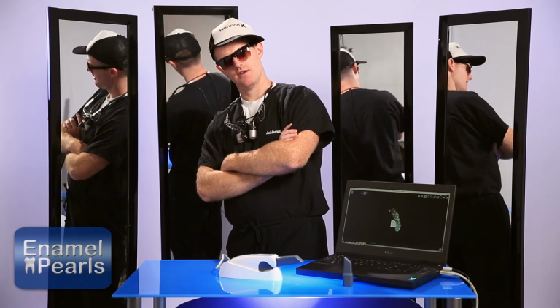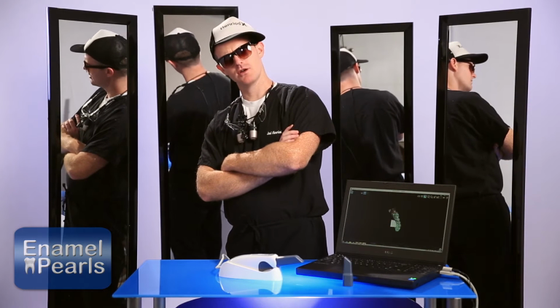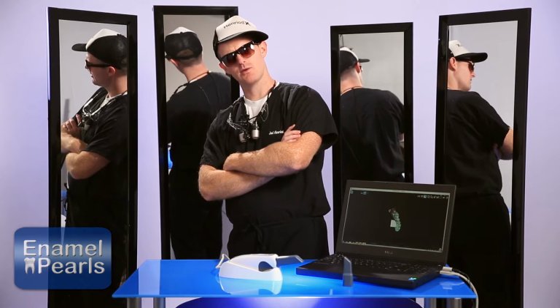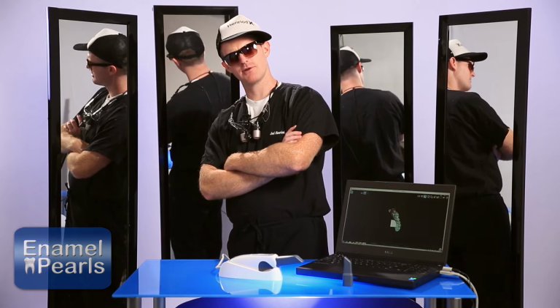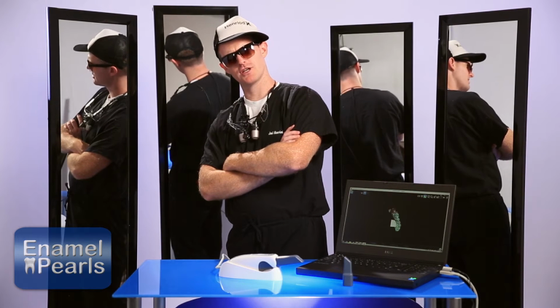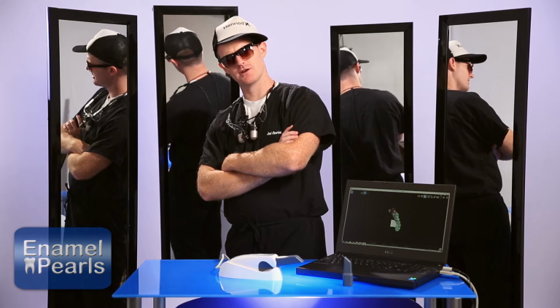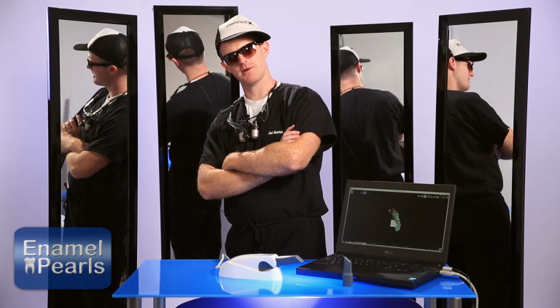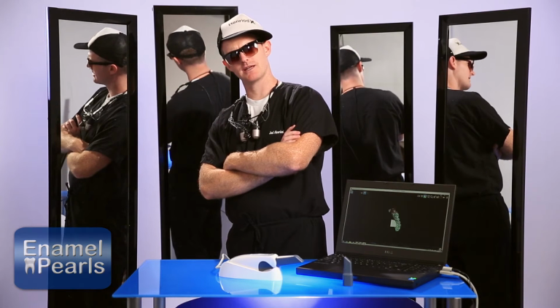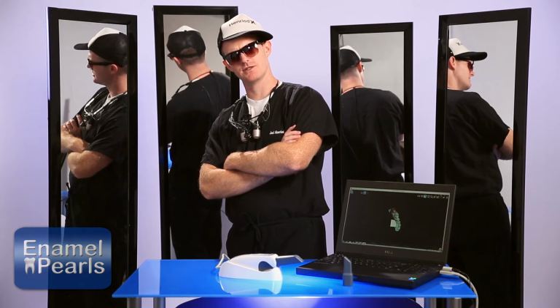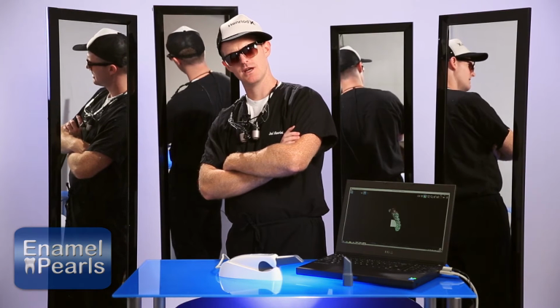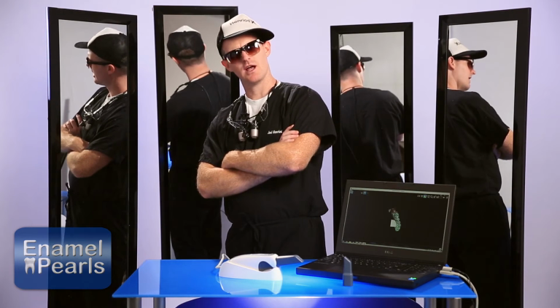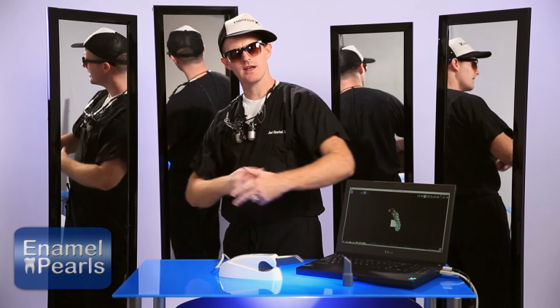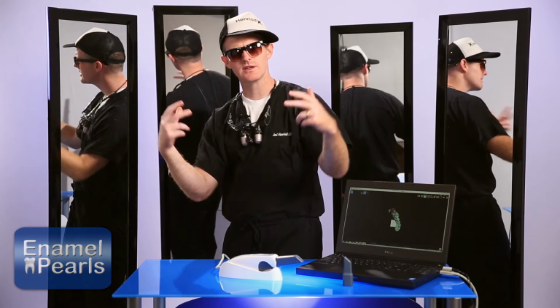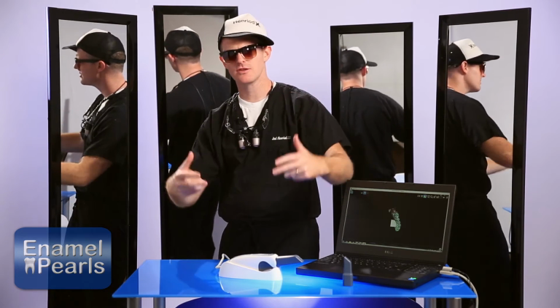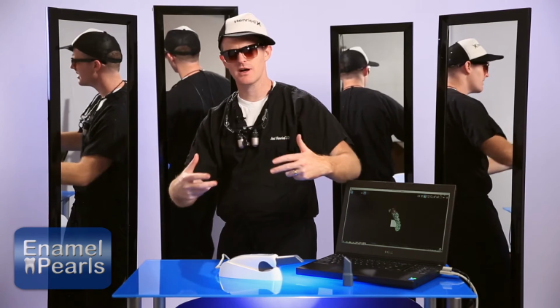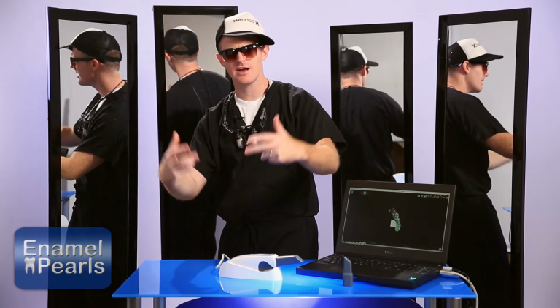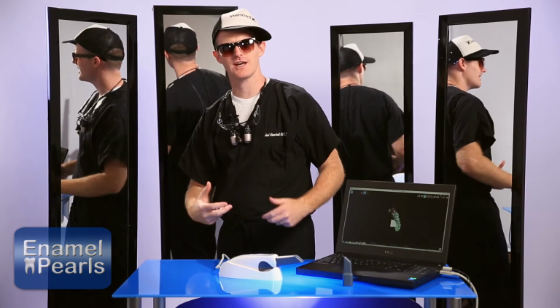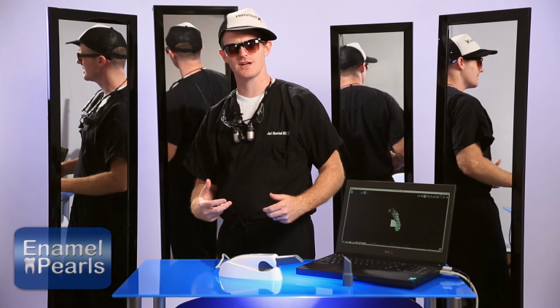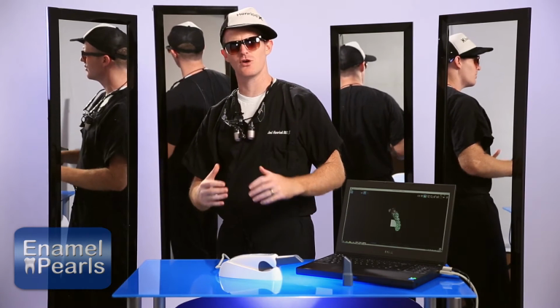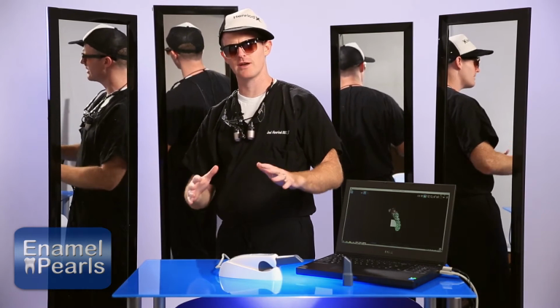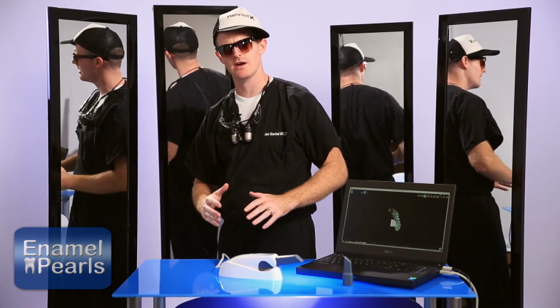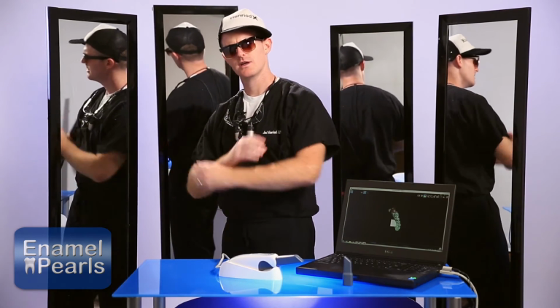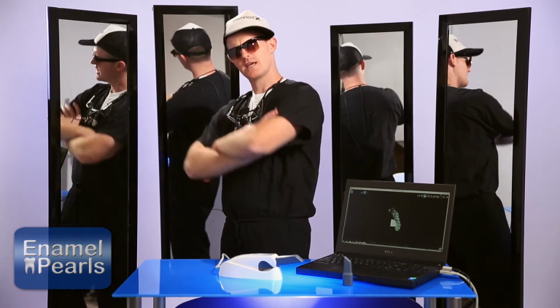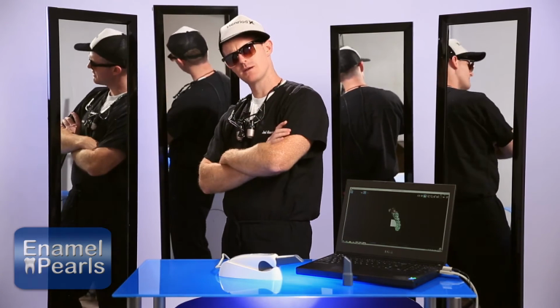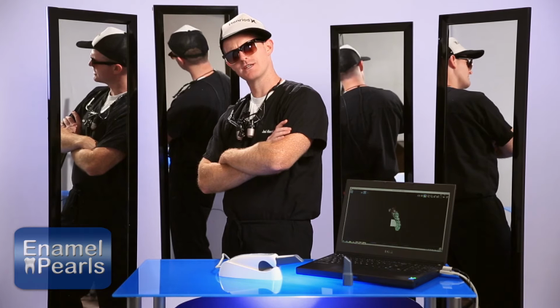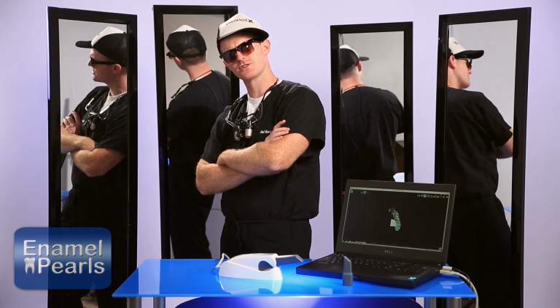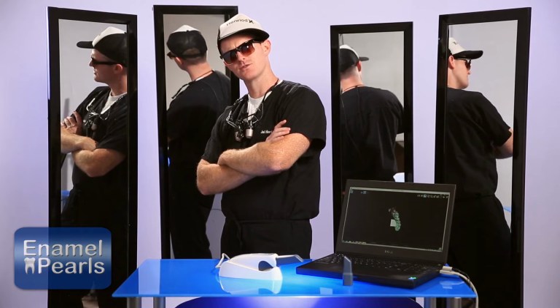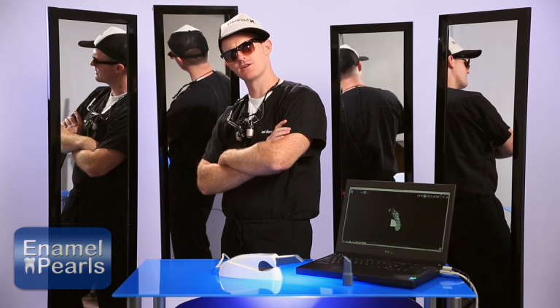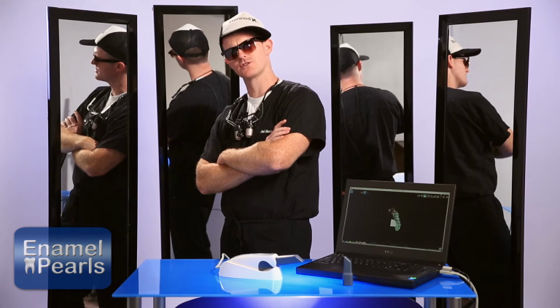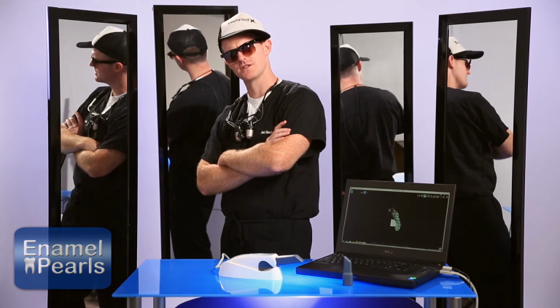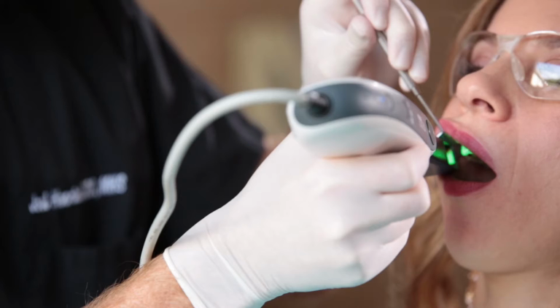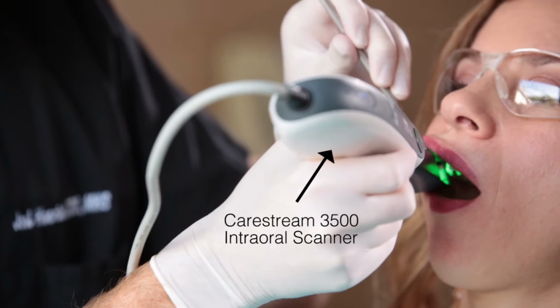Have you ever noticed how when you take a picture of yourself in the mirror the flash bounces back and blinds you? Not only that, when you look at the picture the hotspot — the area where the flash is reflected — is overly bright and washed out. The same concept applies to intraoral scanners when scanning reflective surfaces.